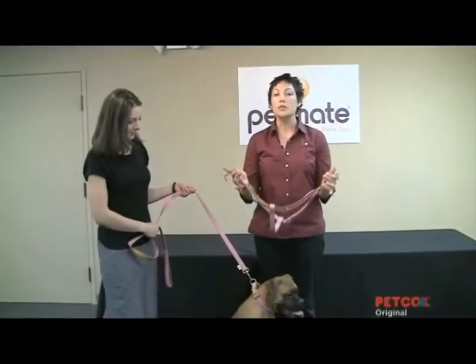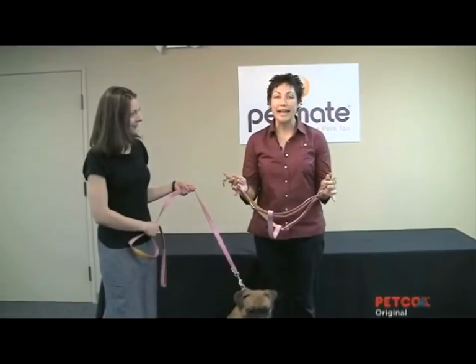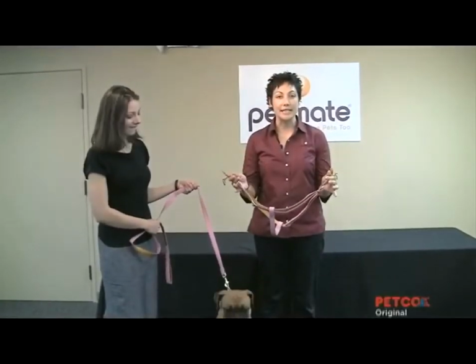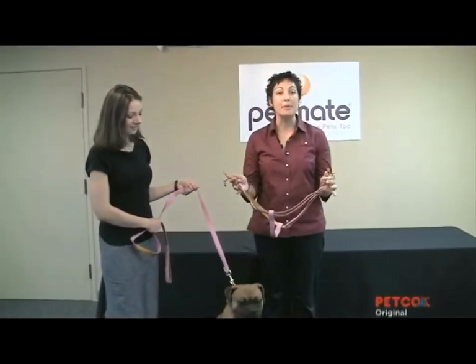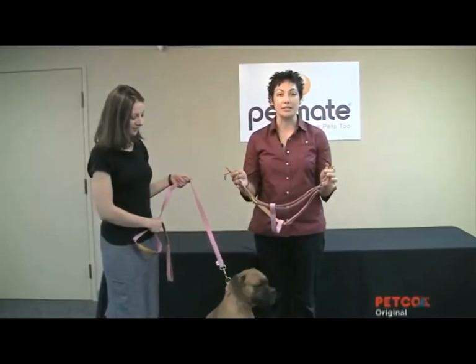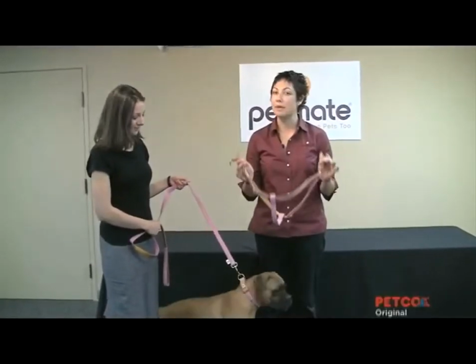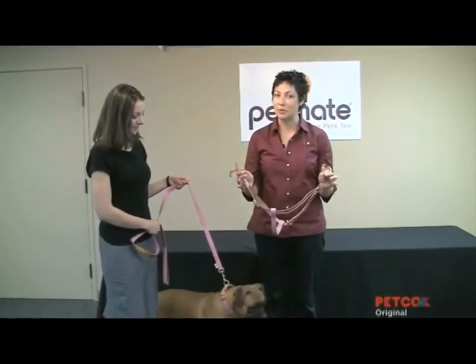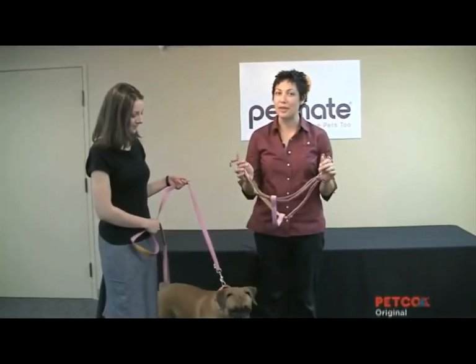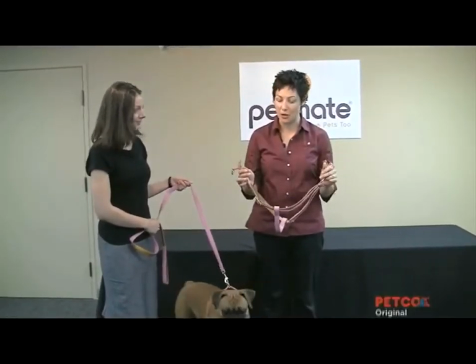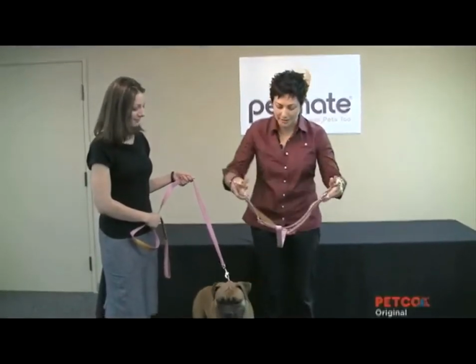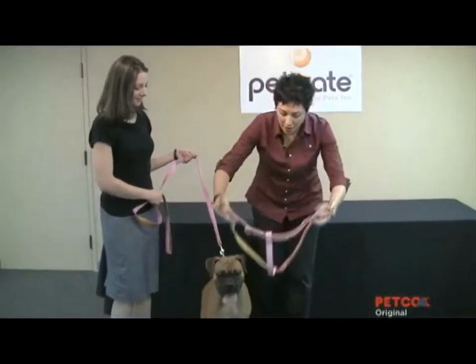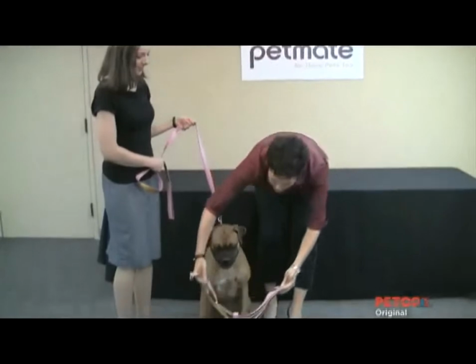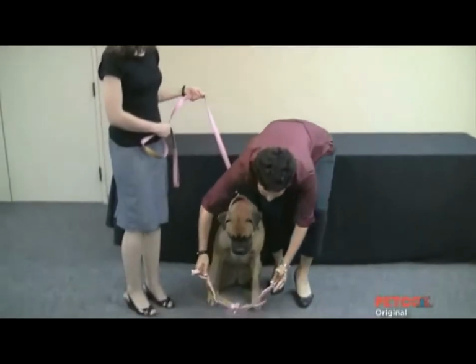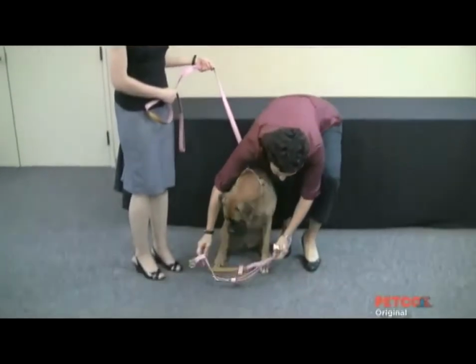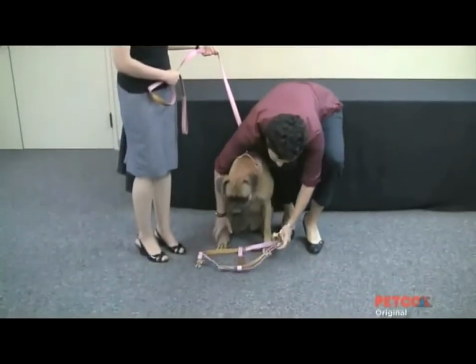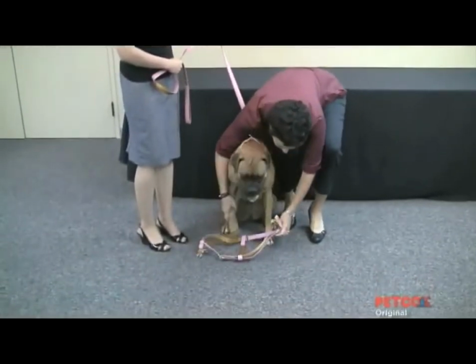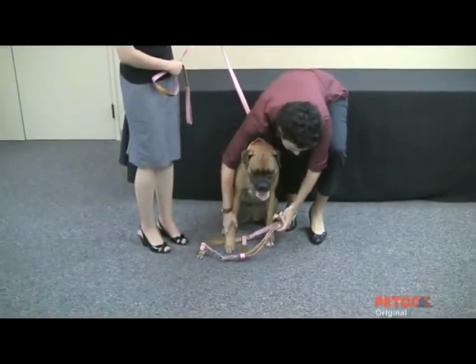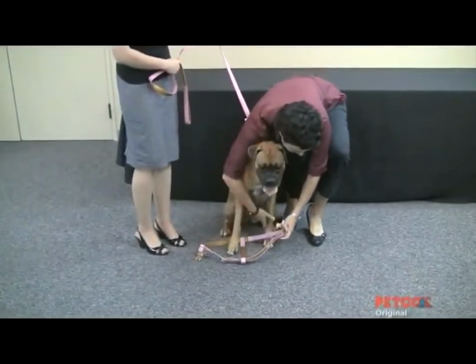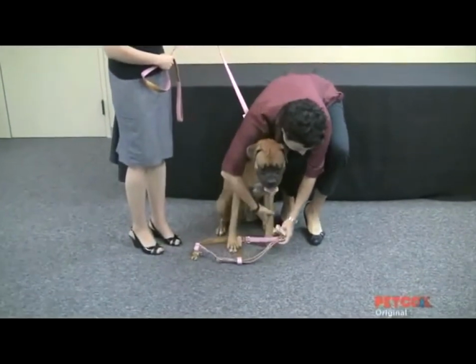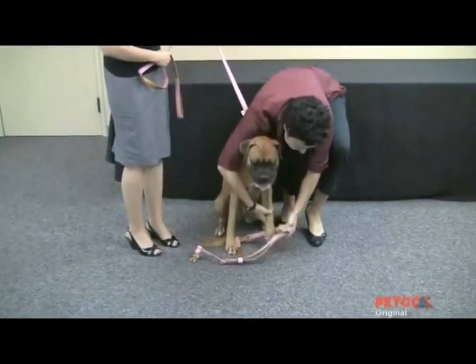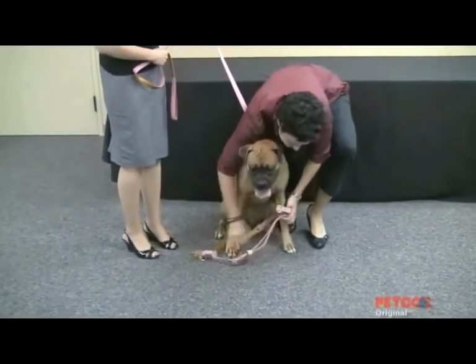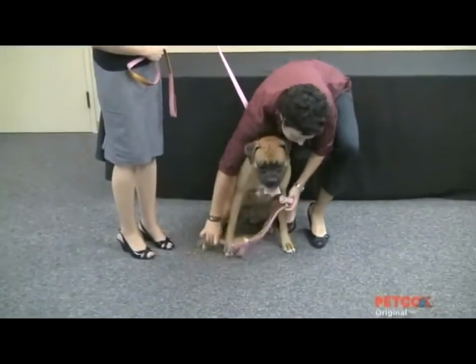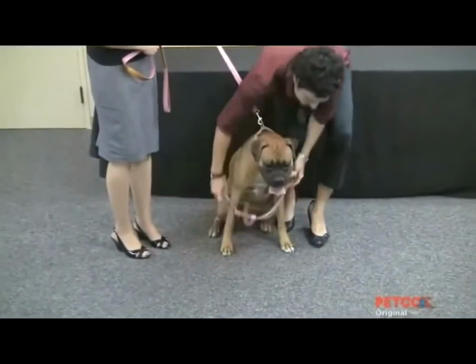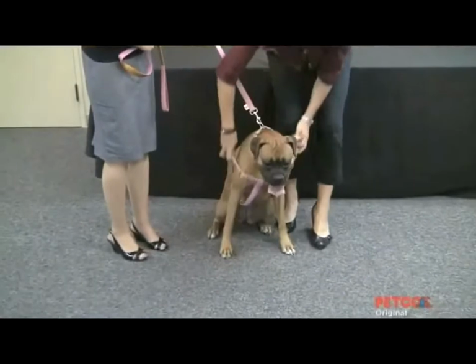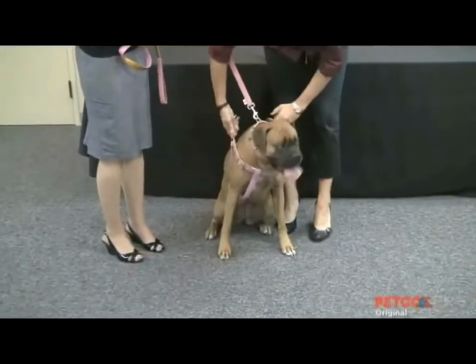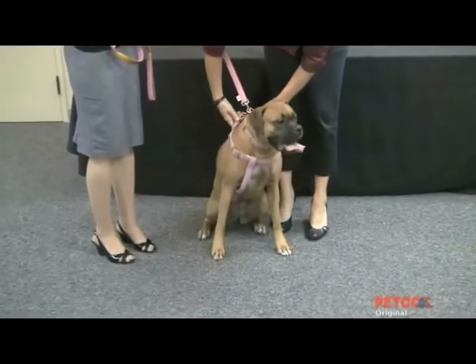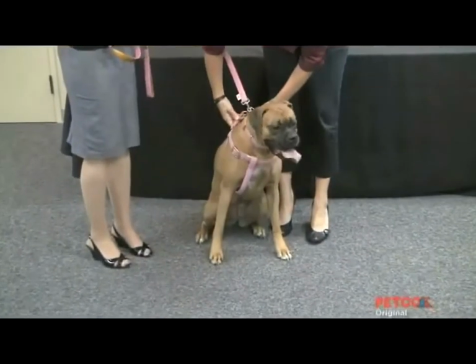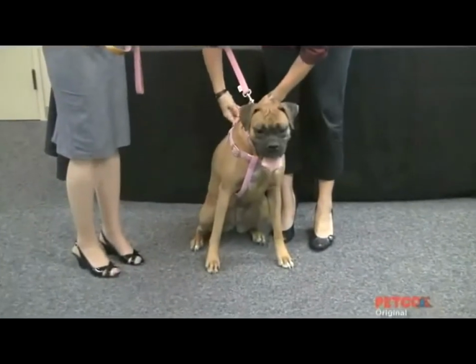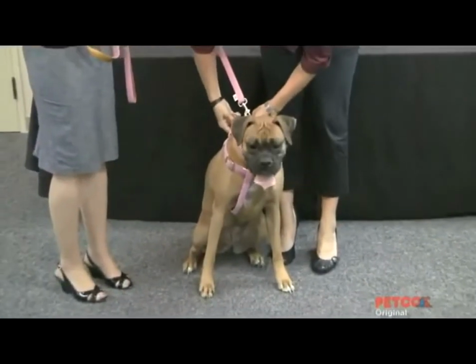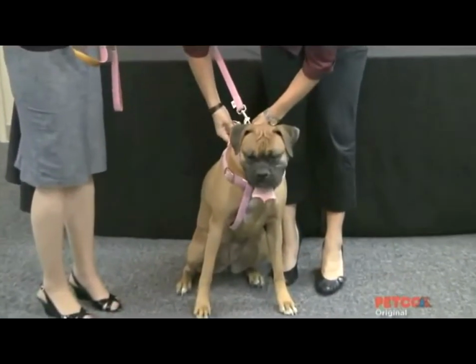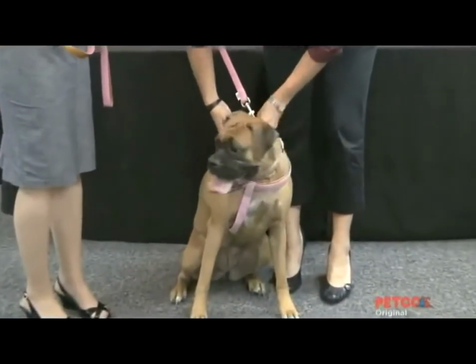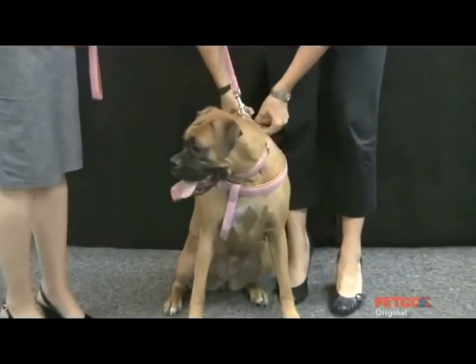Using the AKC step-in harness is much simpler than a regular harness. All you're going to do is put it on the ground, ask your pet to step into it, pull it up and over the shoulders, and snap it into place.